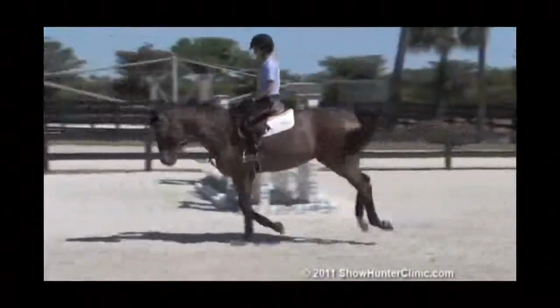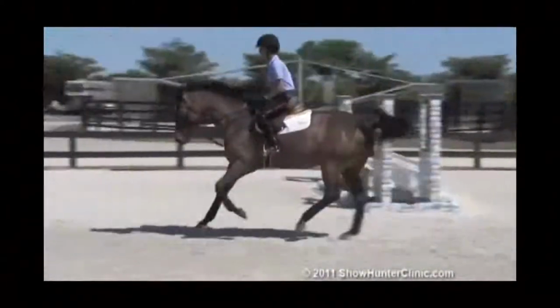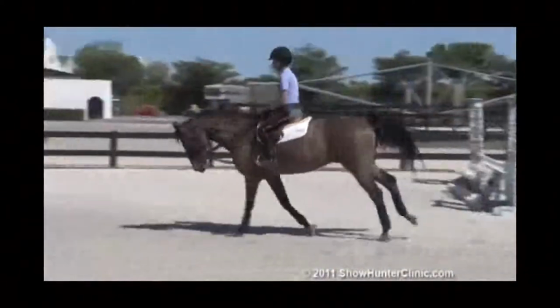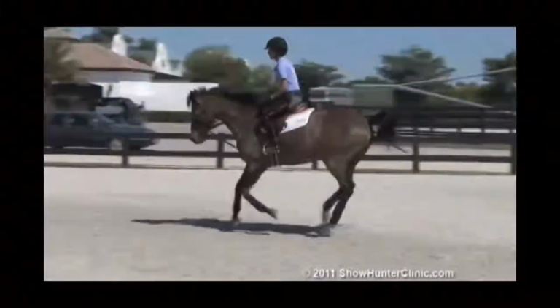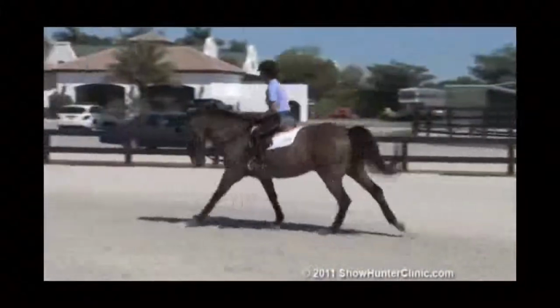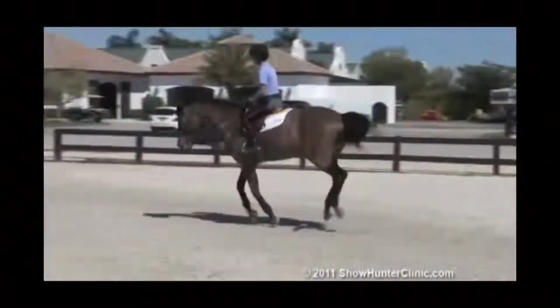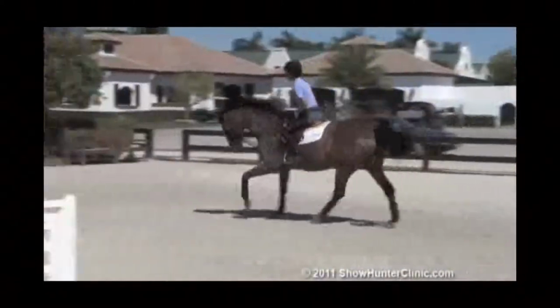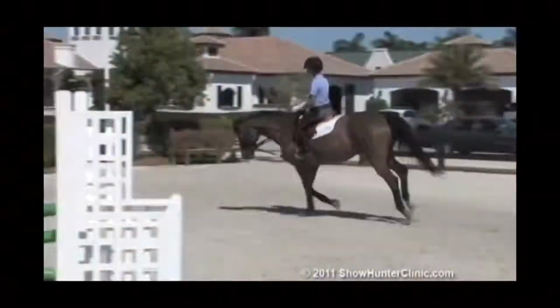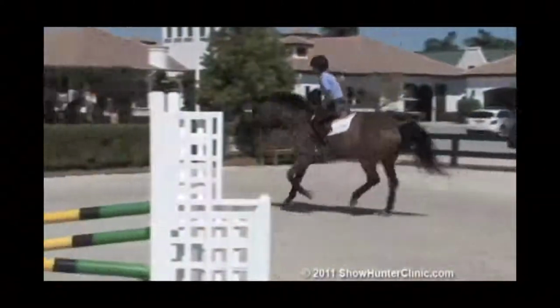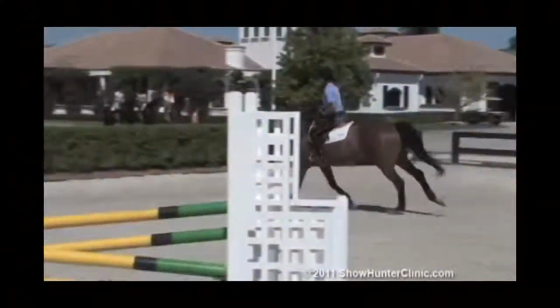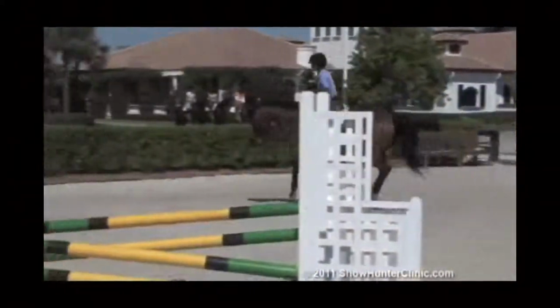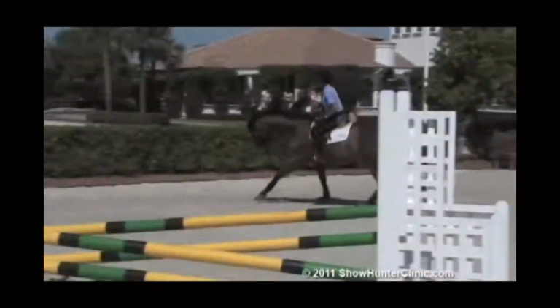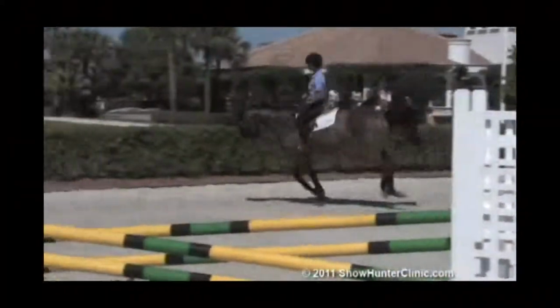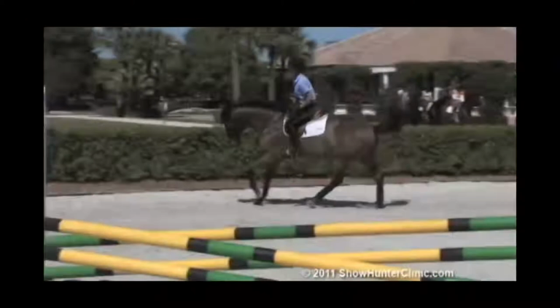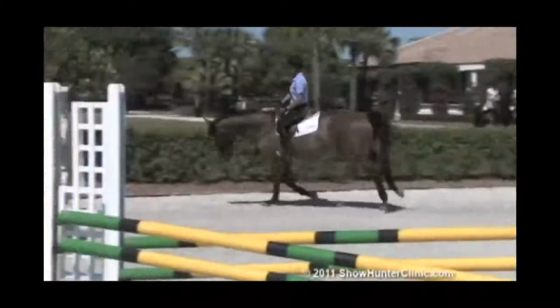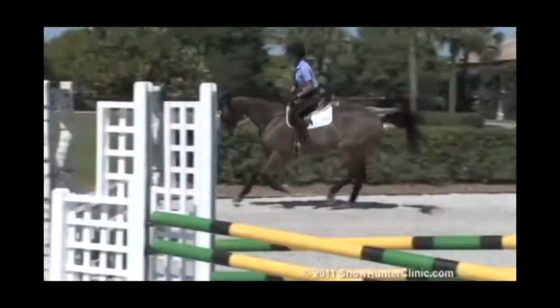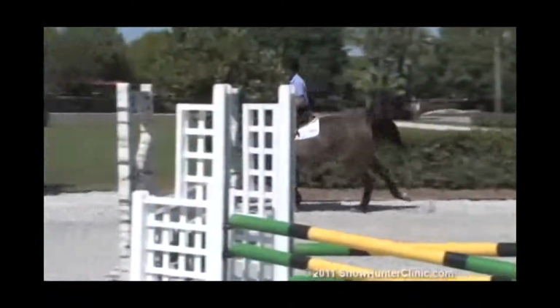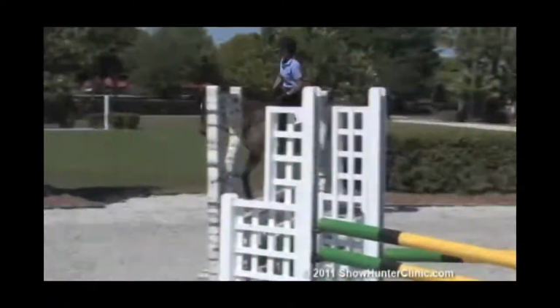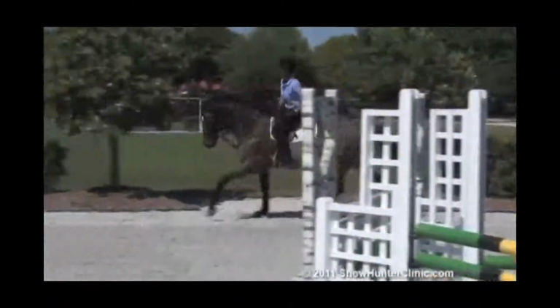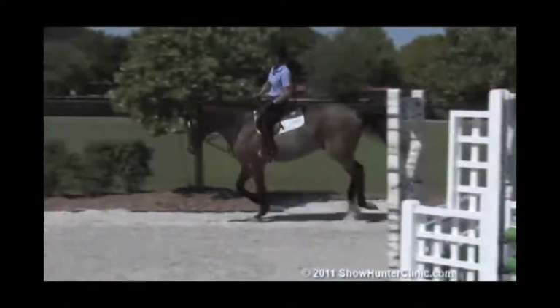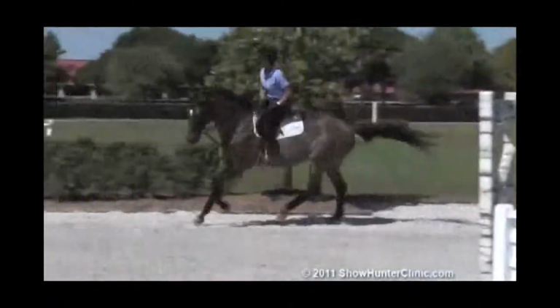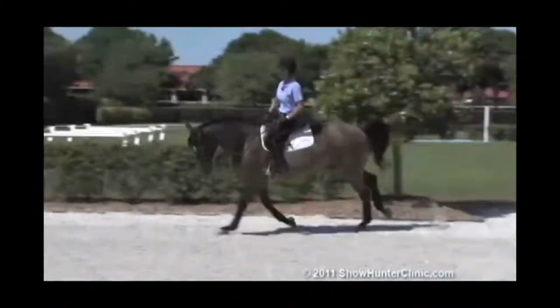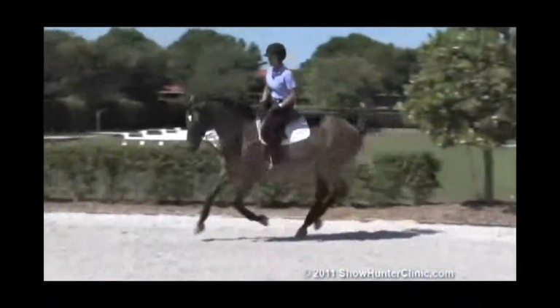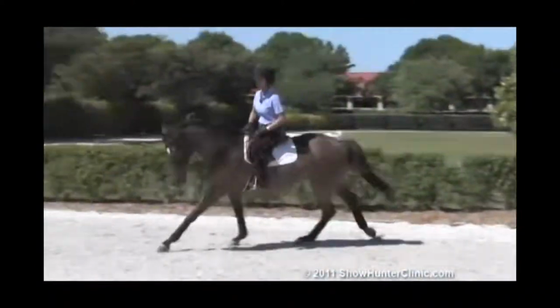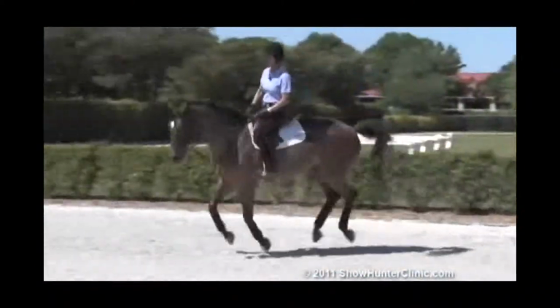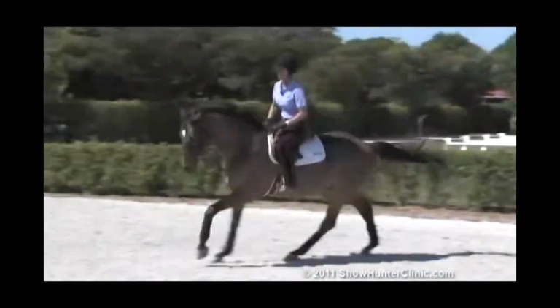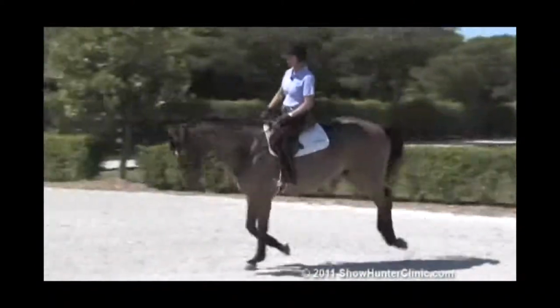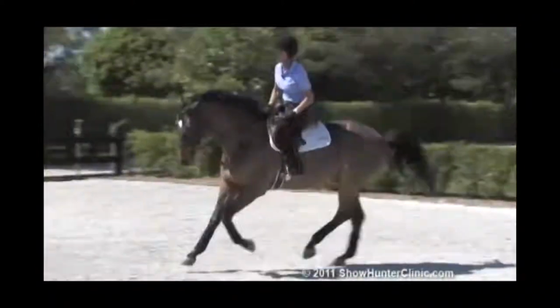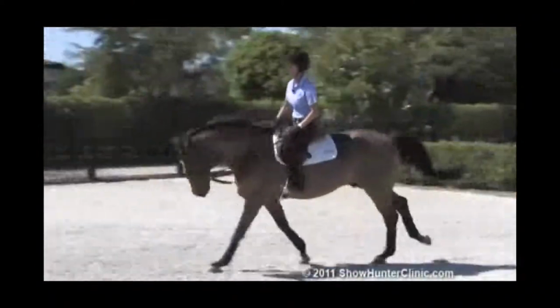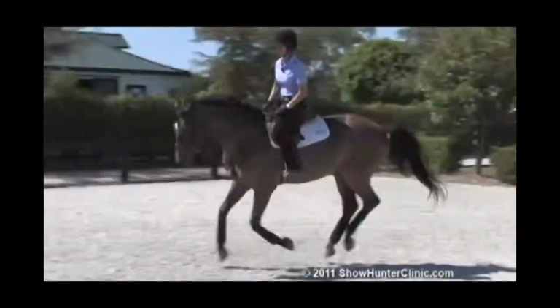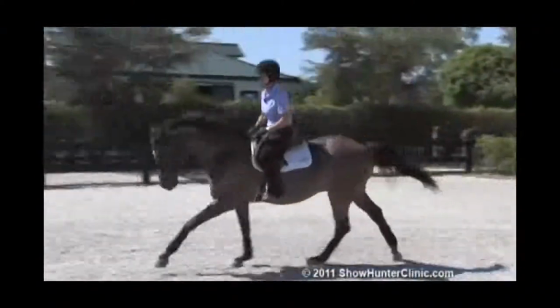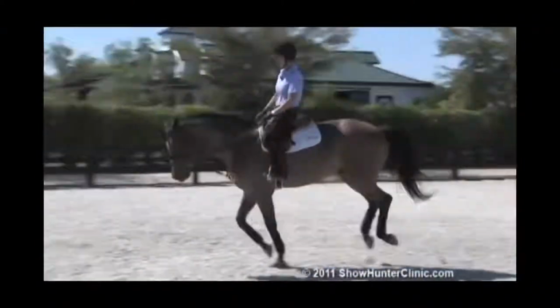Reminding him to land and go forward in a straight line, put the outside leg on, and he needs to come forward.